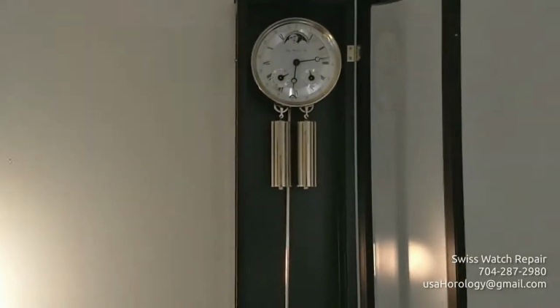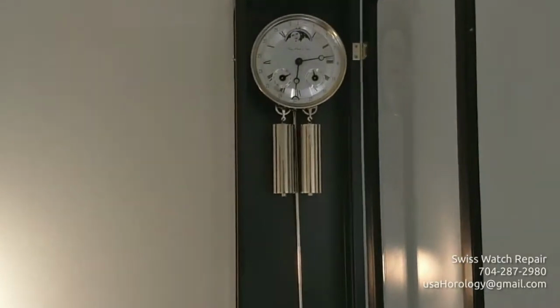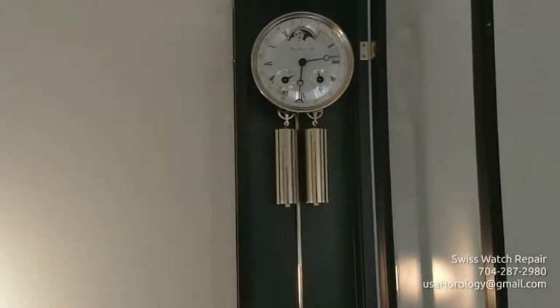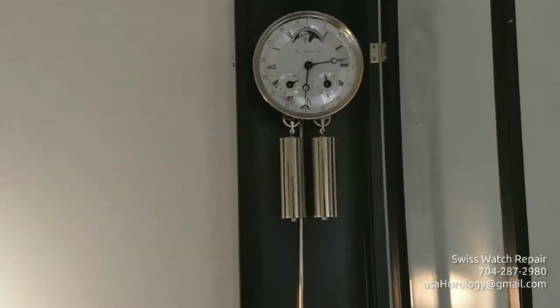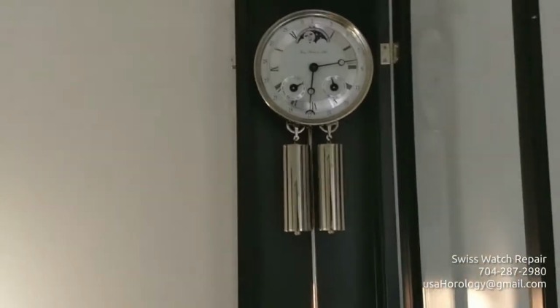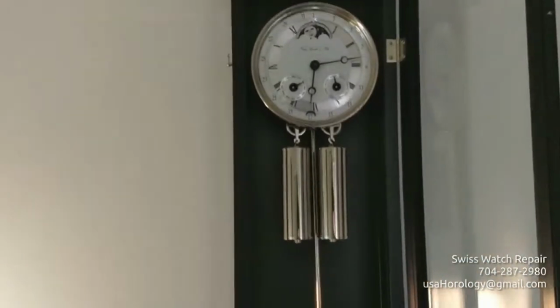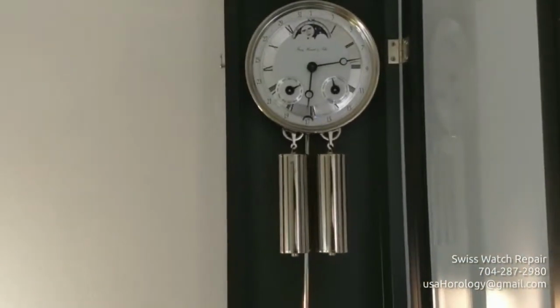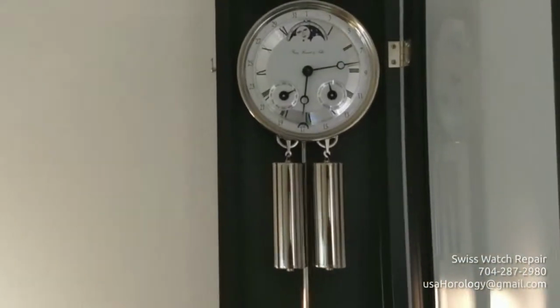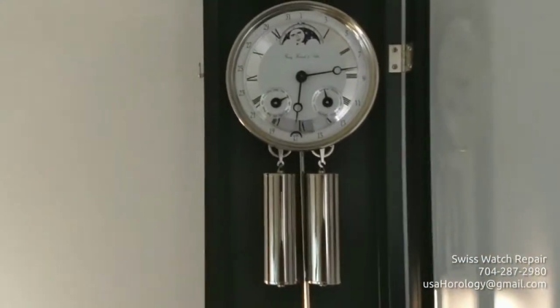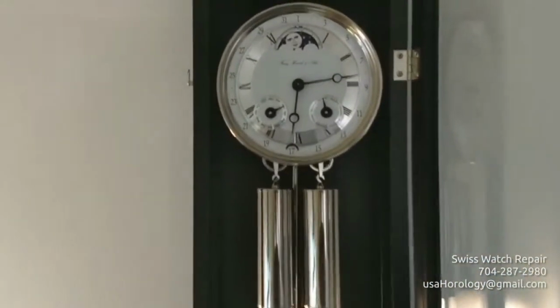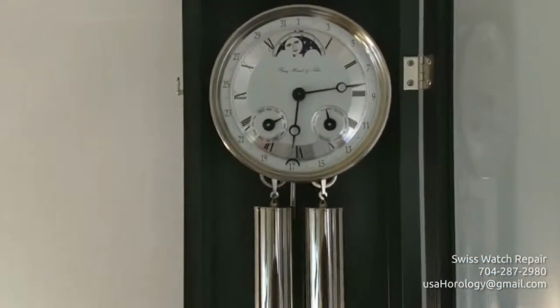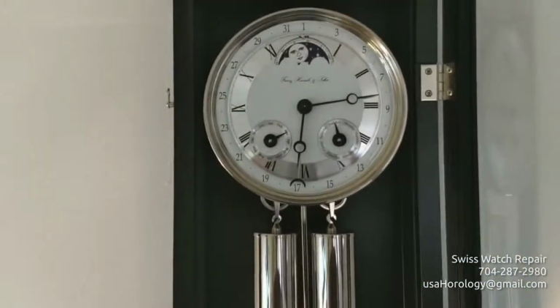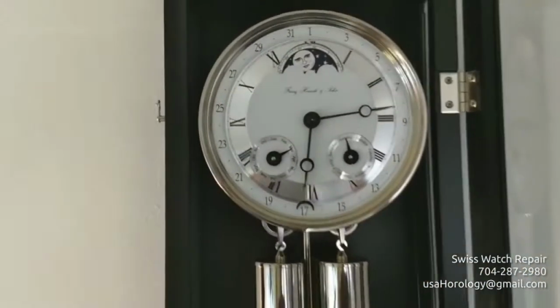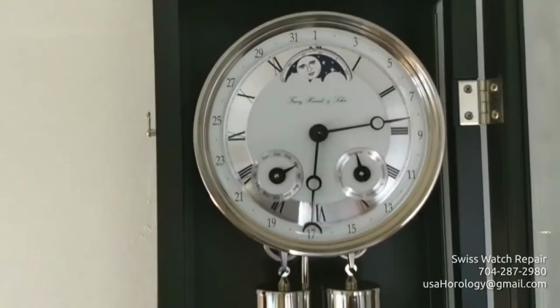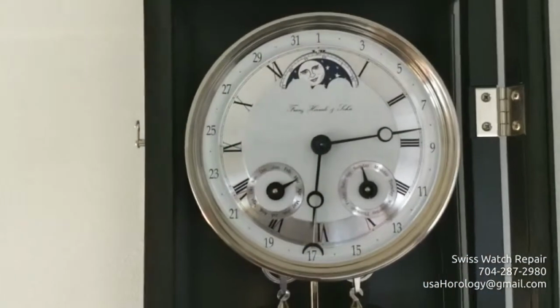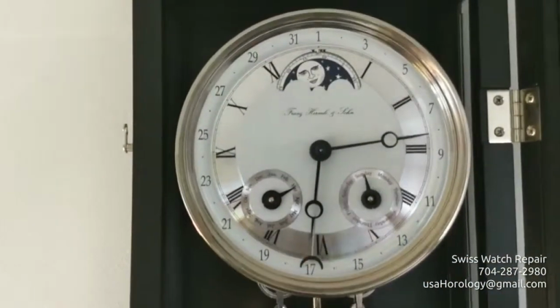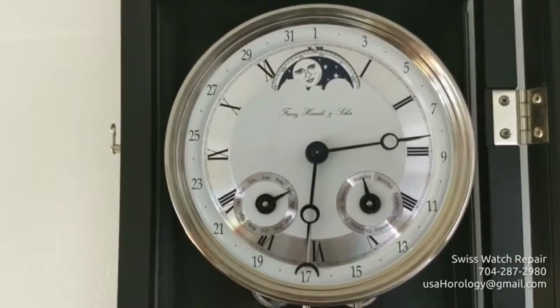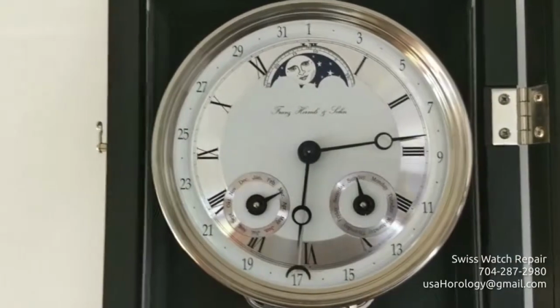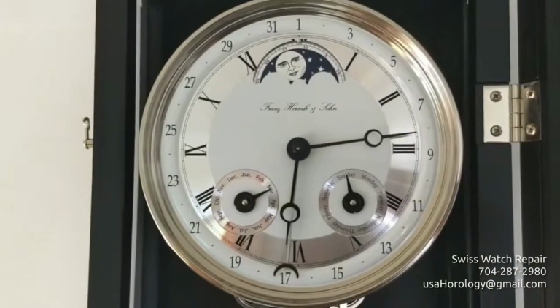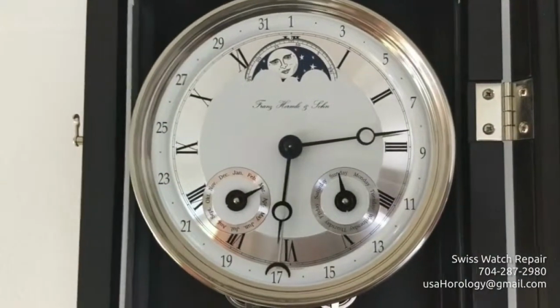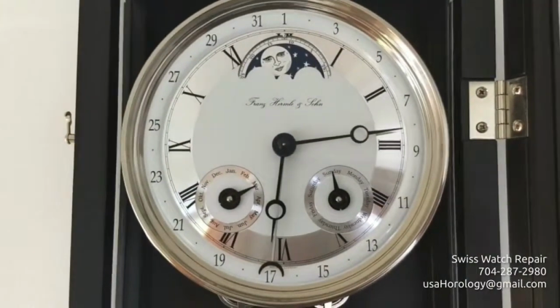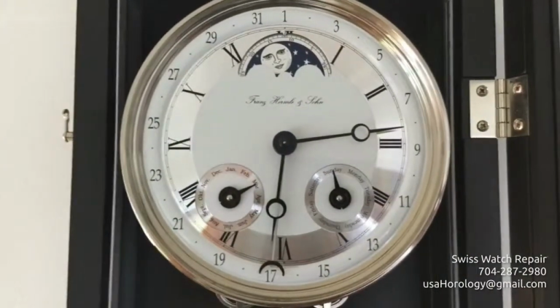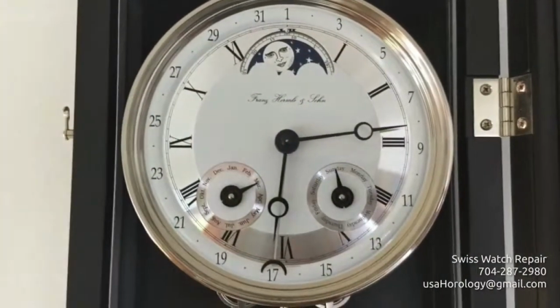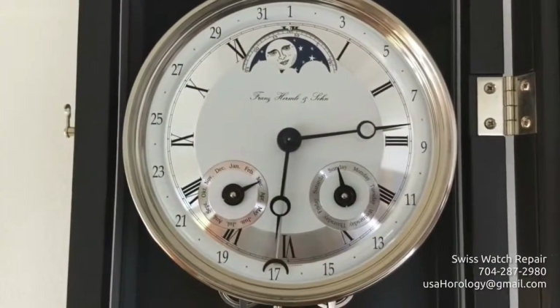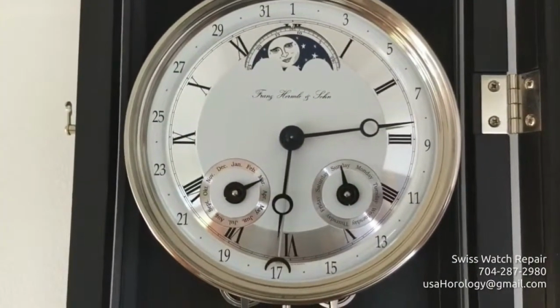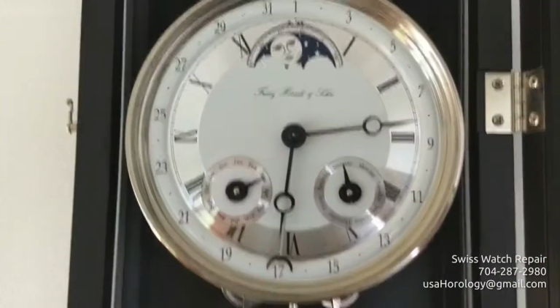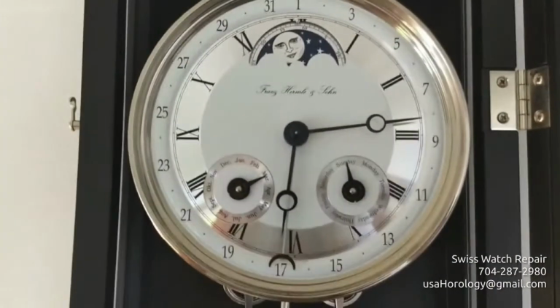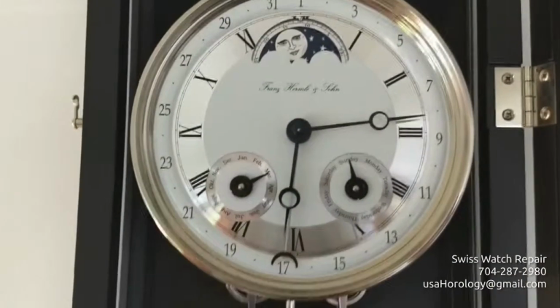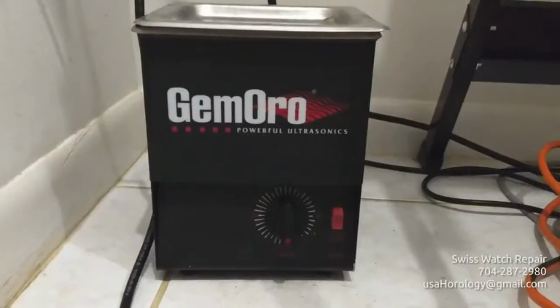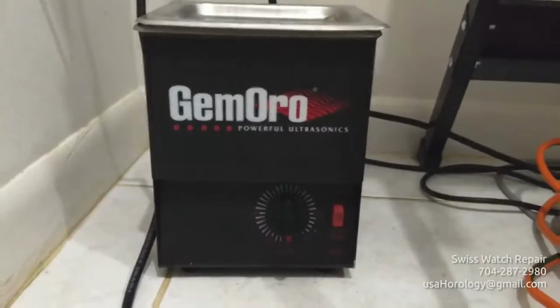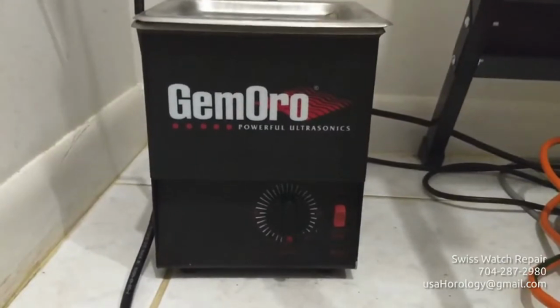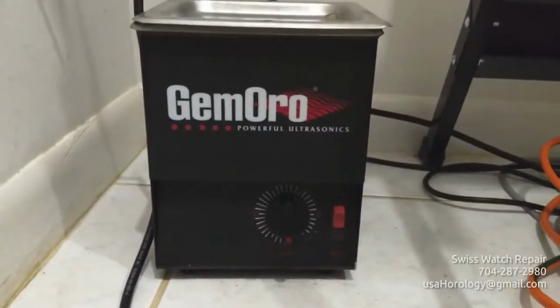At last, a manual pendulum regulator — a little treasure of mine used in watchmaking as well. From there we go to my polishing room, where we use ultrasonic machines for the case.